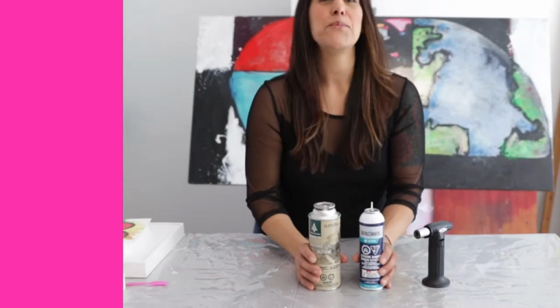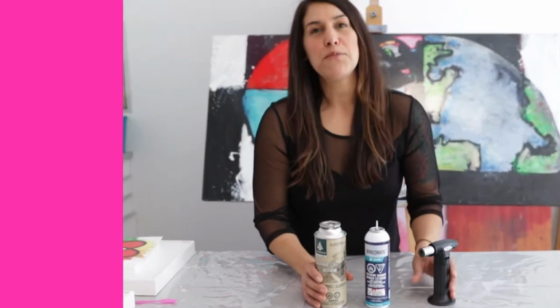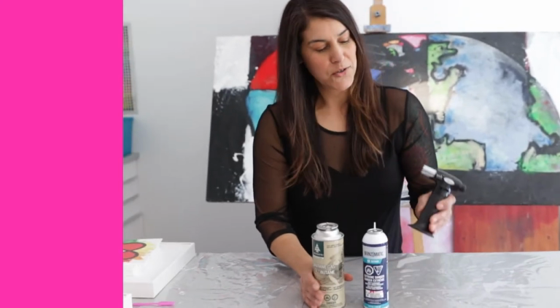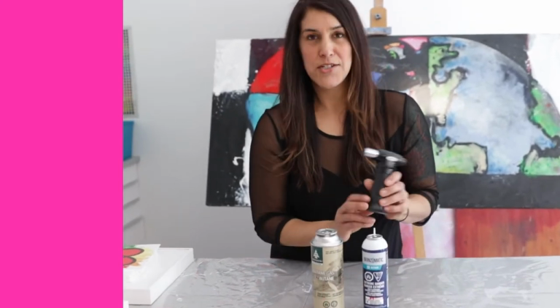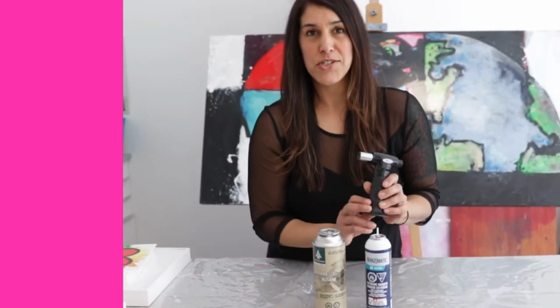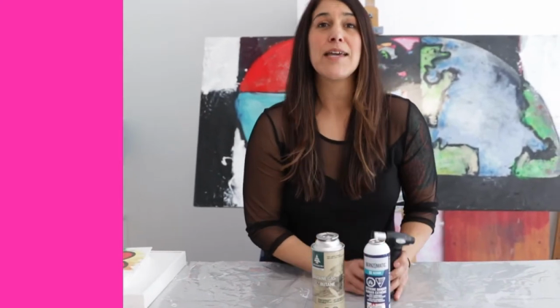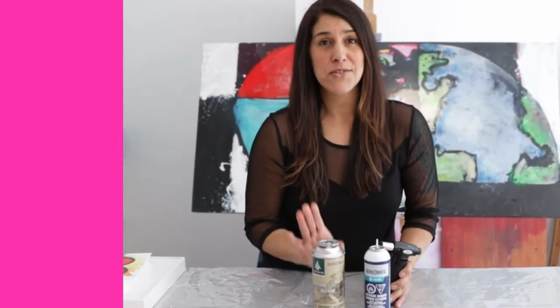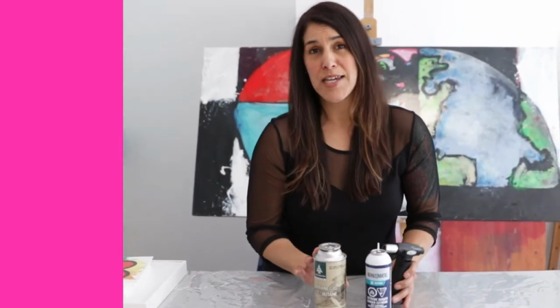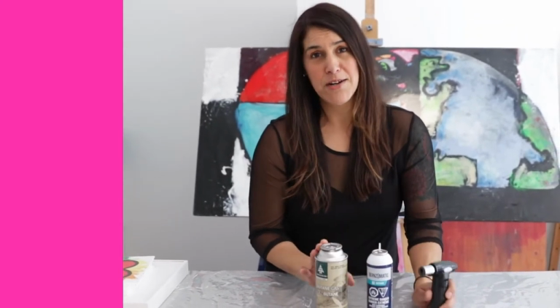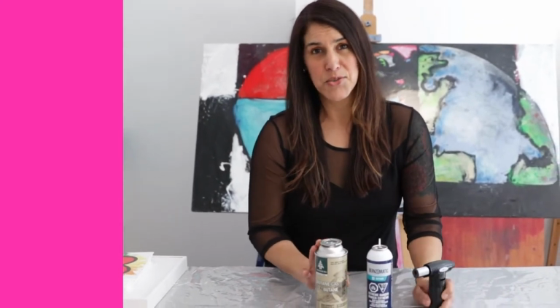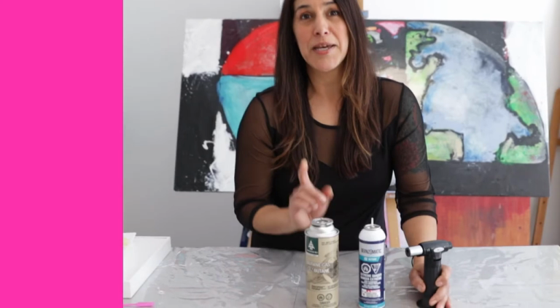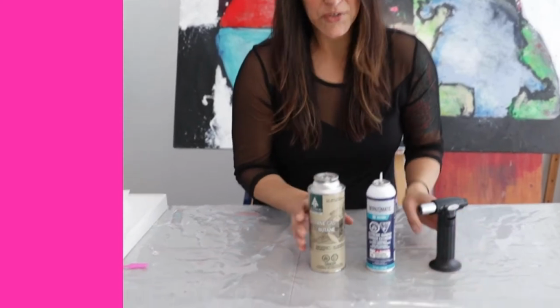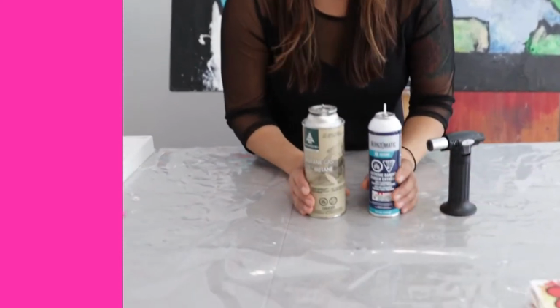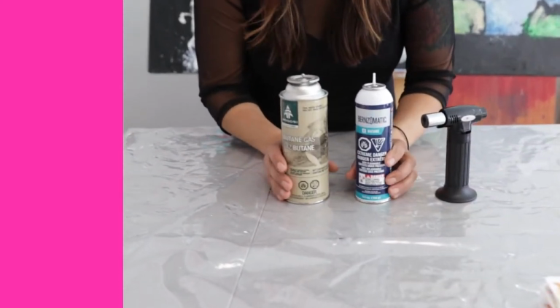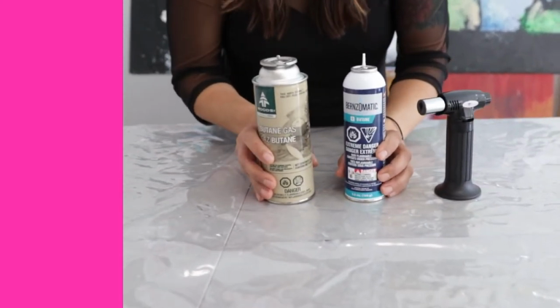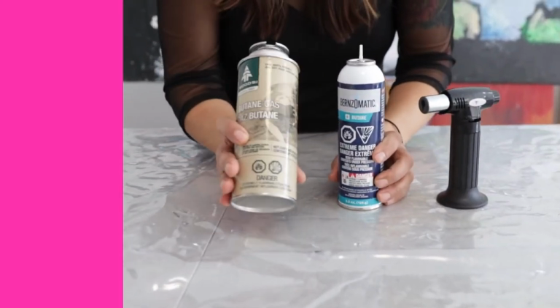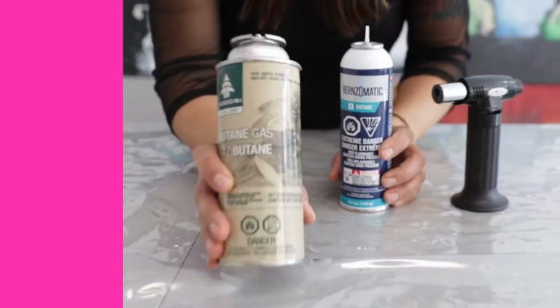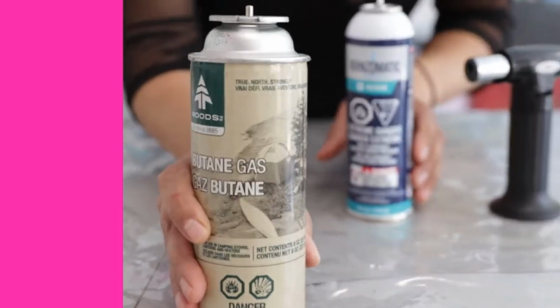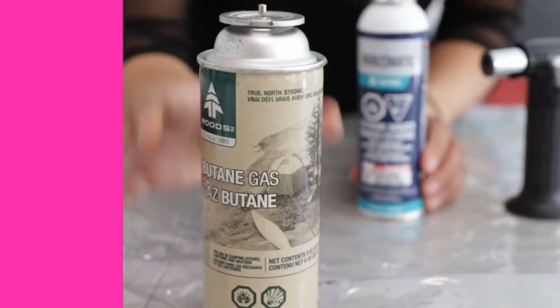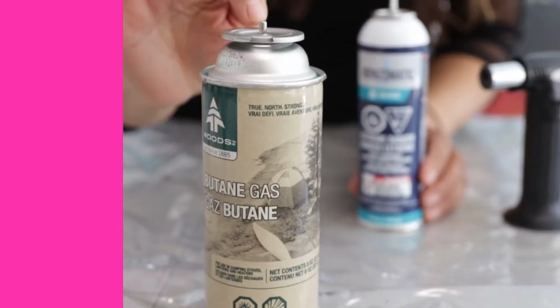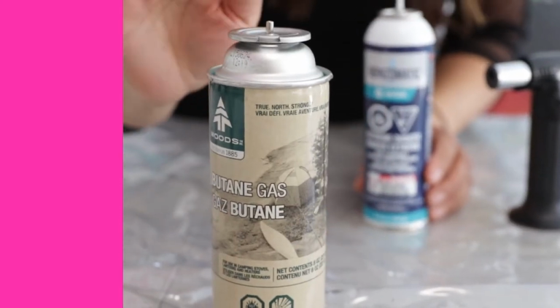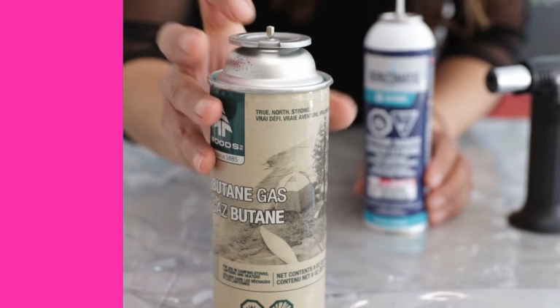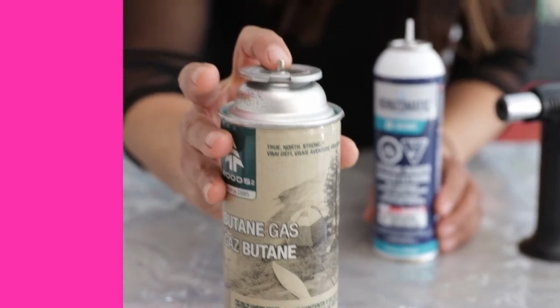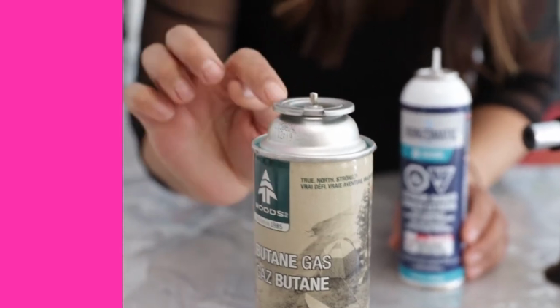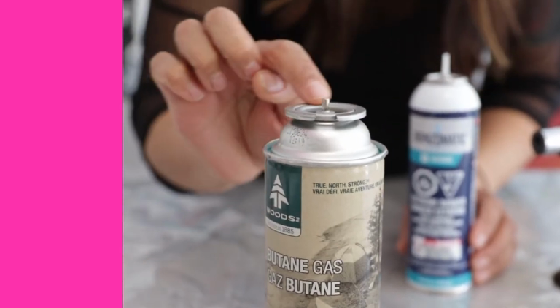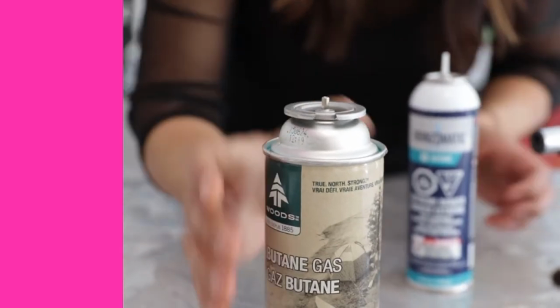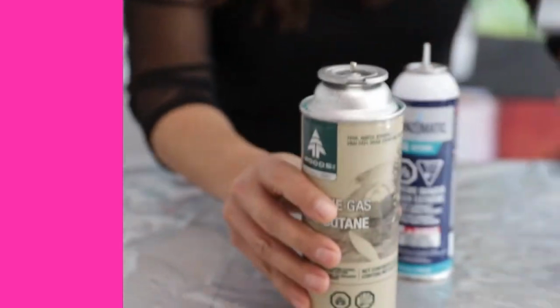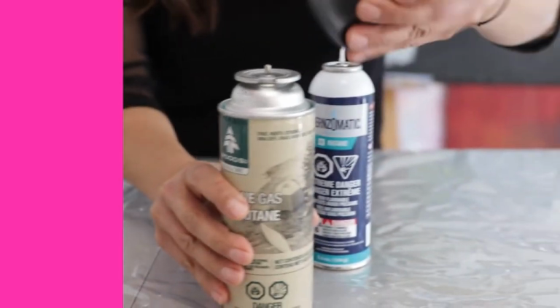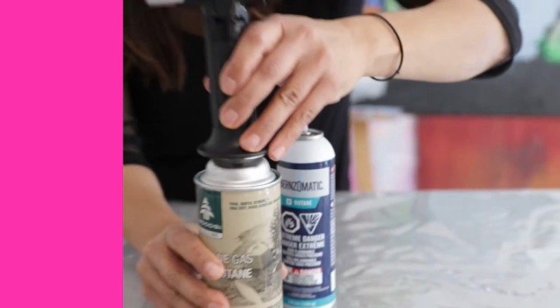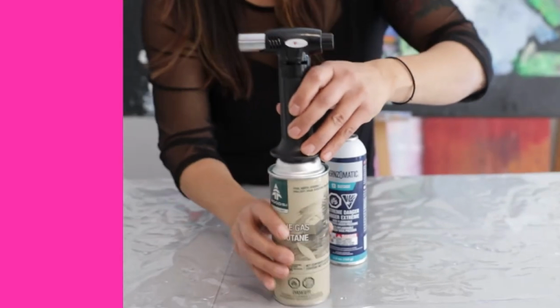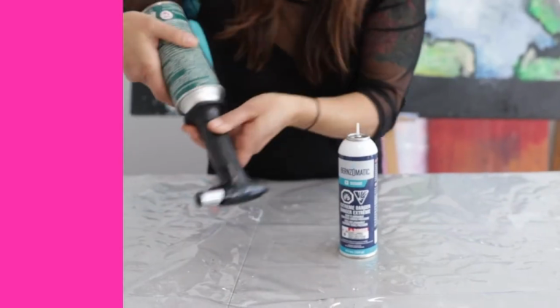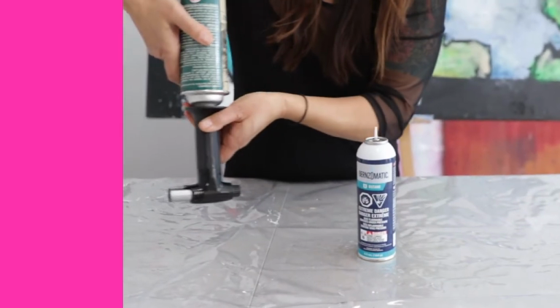When you refill your butane torches, you buy canisters of butane from any hardware store, but you need the right one. Don't buy this one here. You see, it's got a lip on it — a really short little nozzle and this lip. Guess what? You can't fill it — it won't fit through.